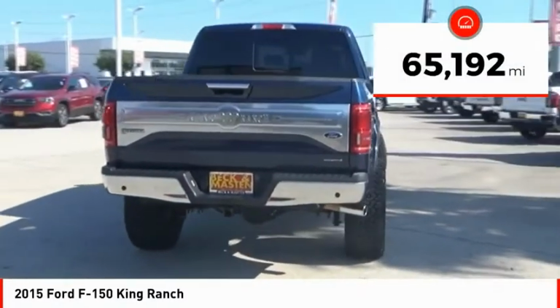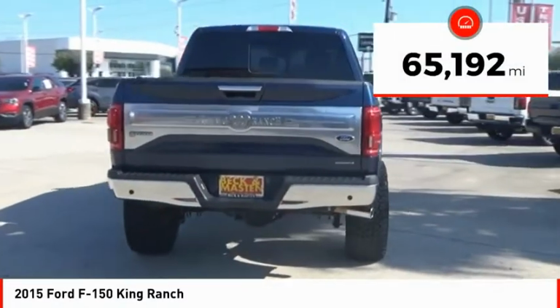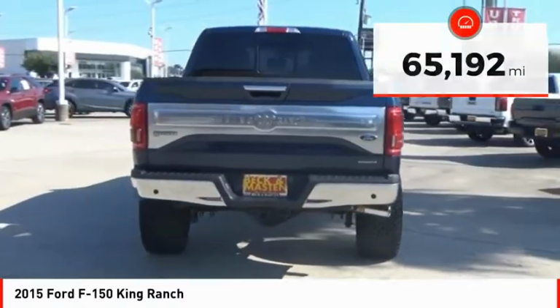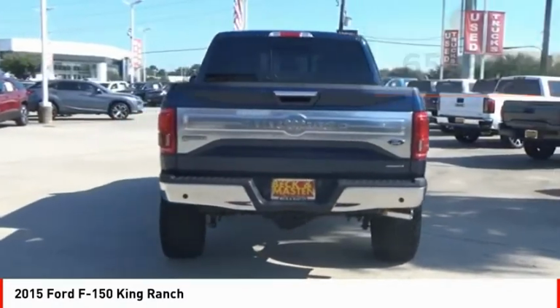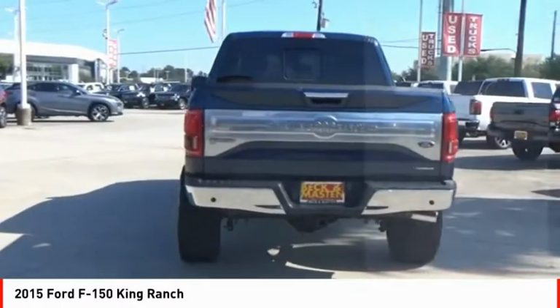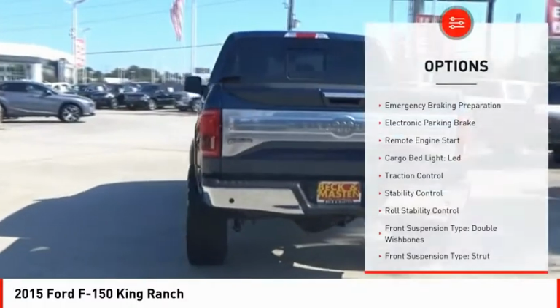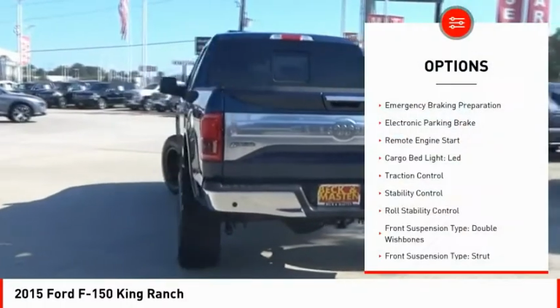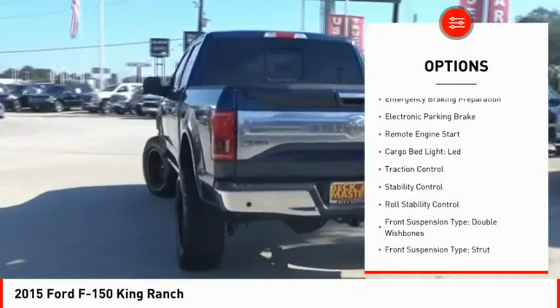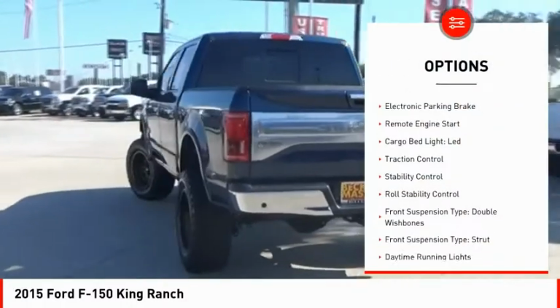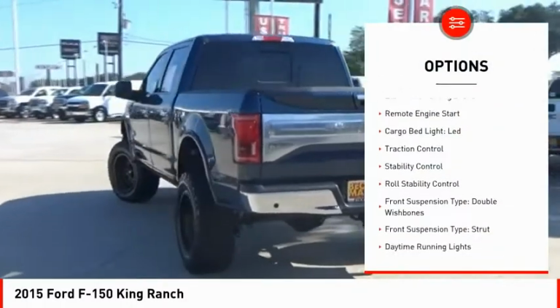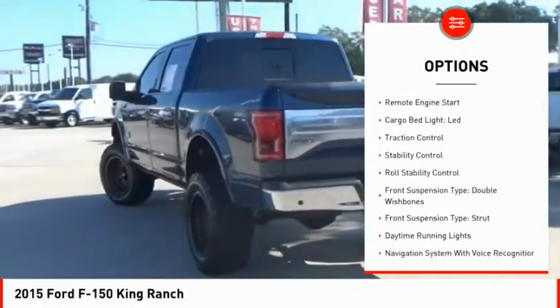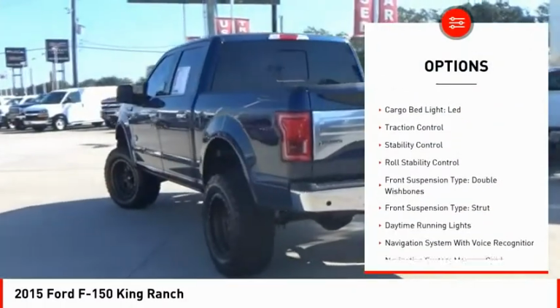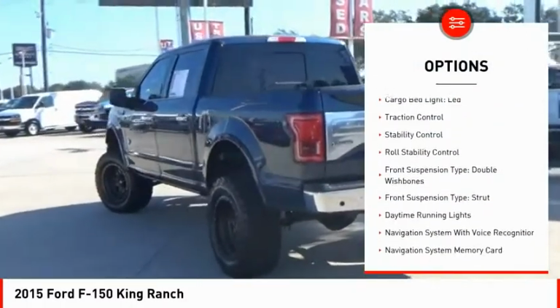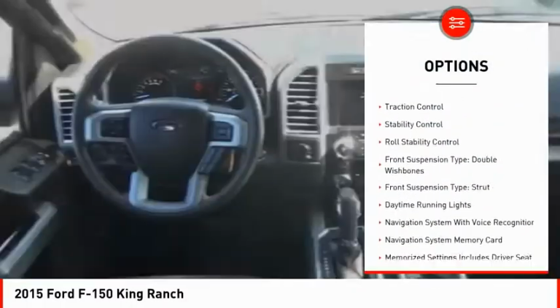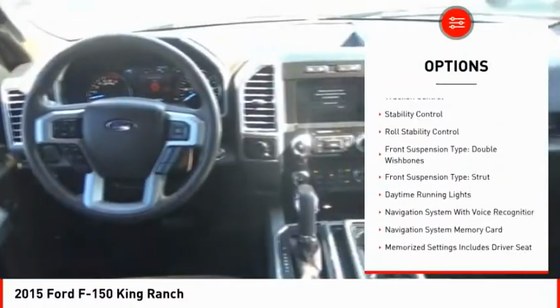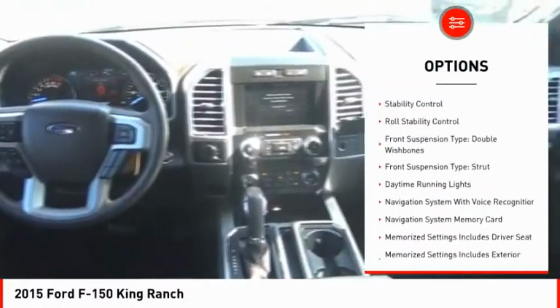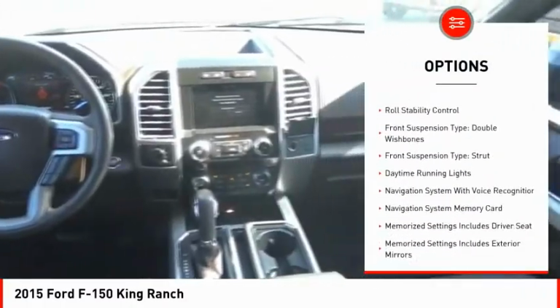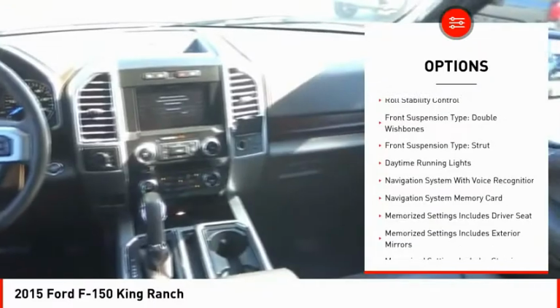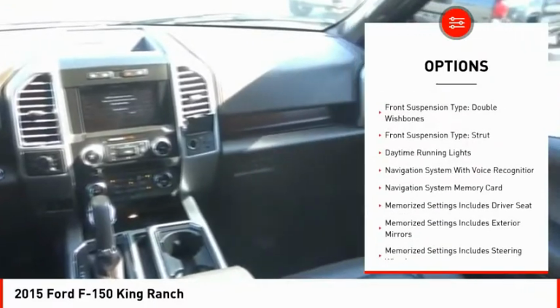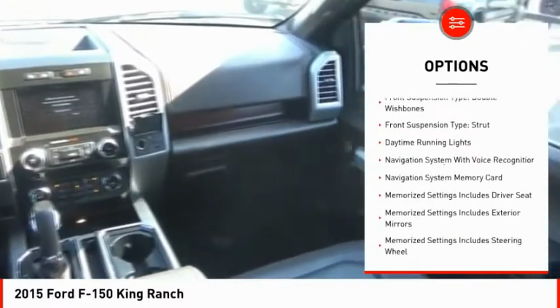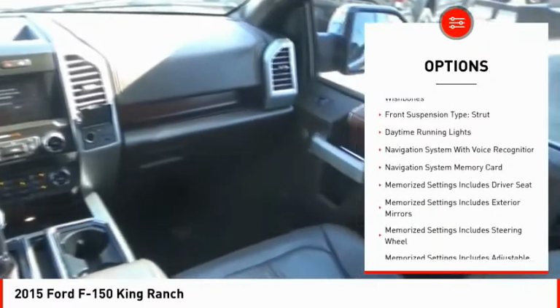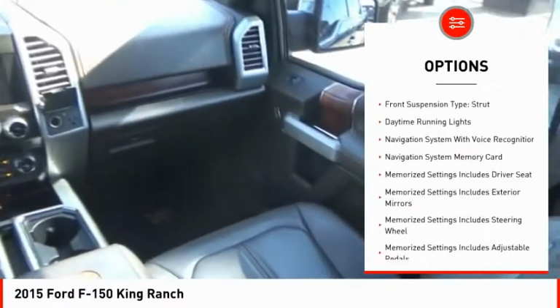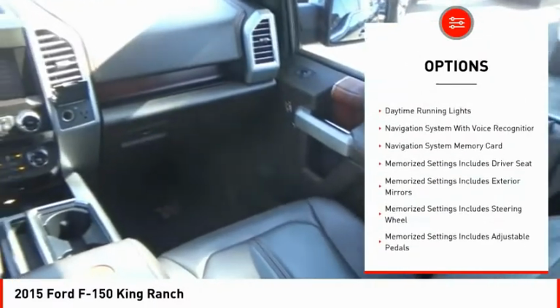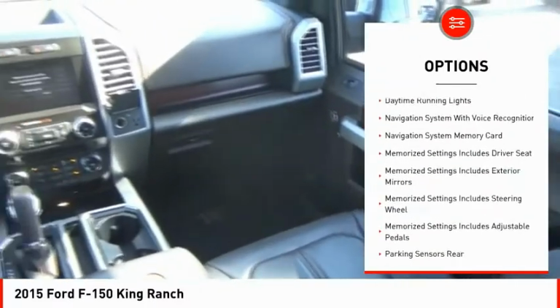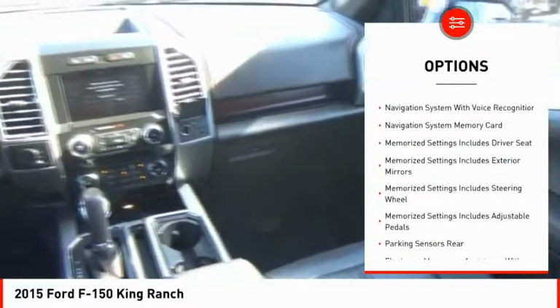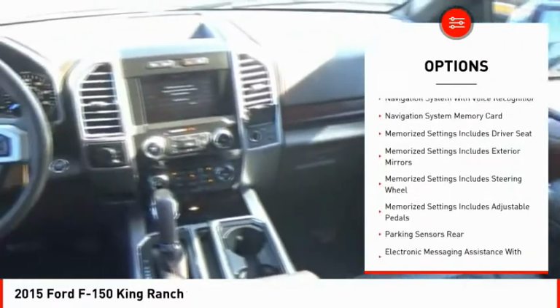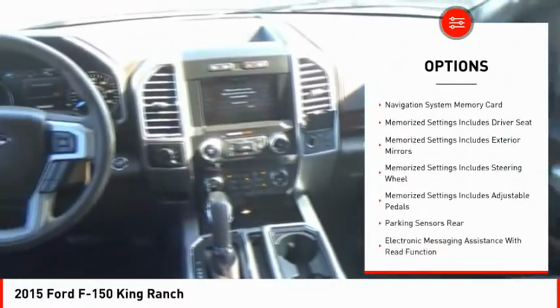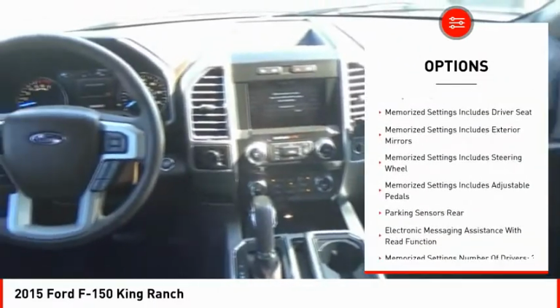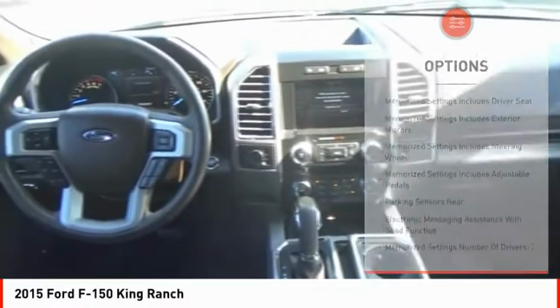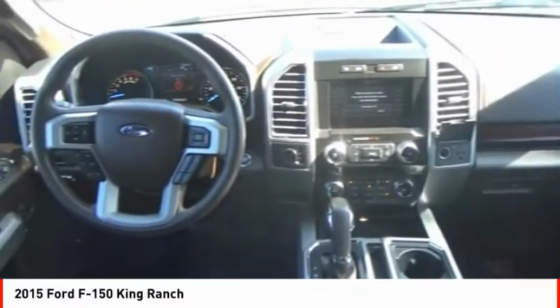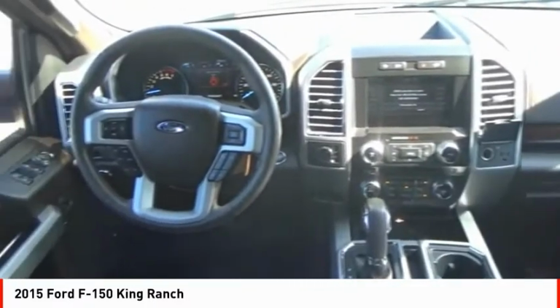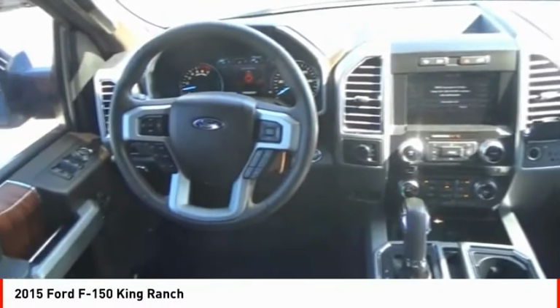Here are some of this vehicle's great options: emergency braking preparation, electronic parking brake, remote engine start, cargo bed light LED, traction control, stability control, roll stability control.